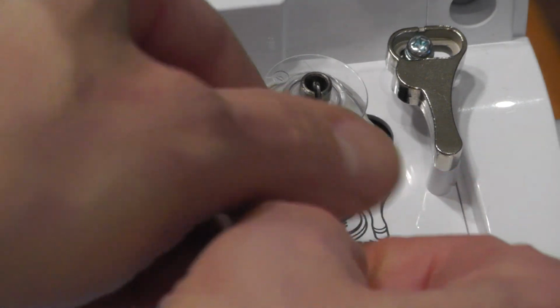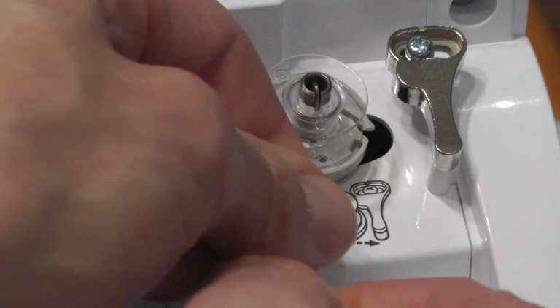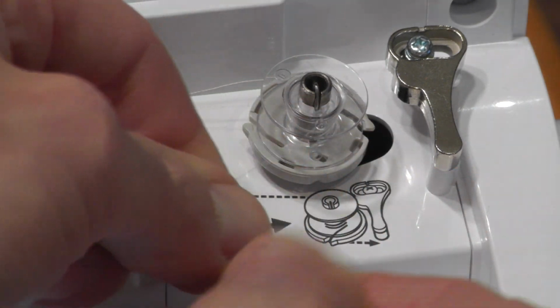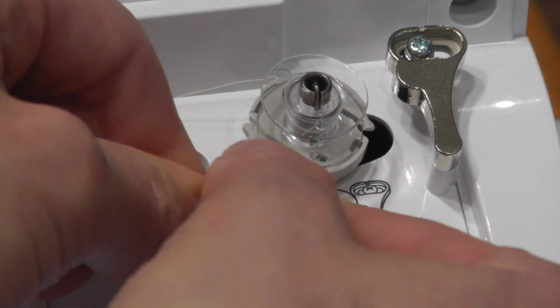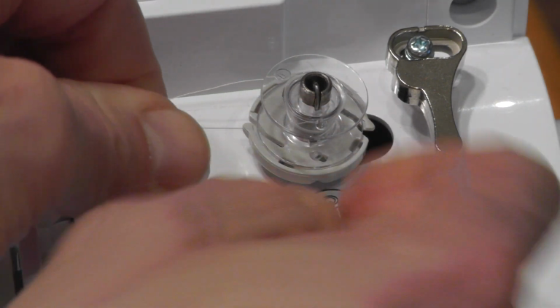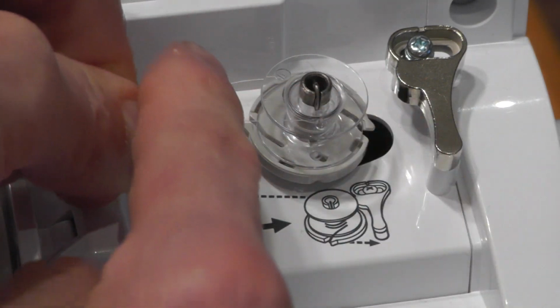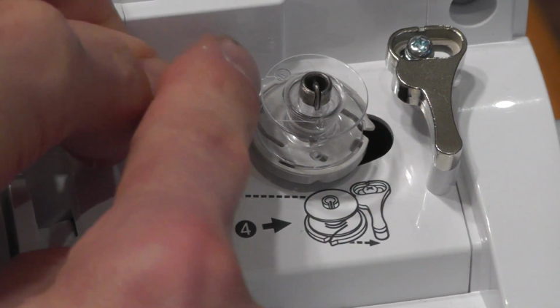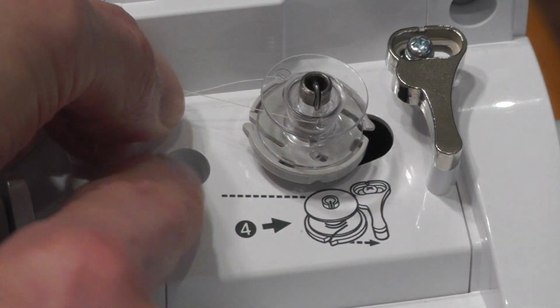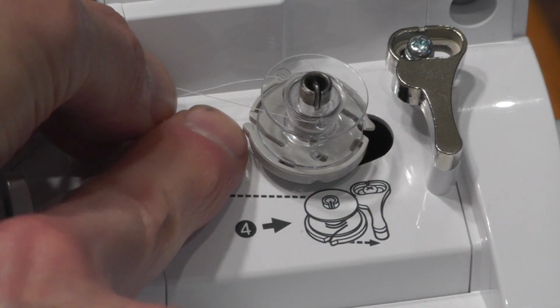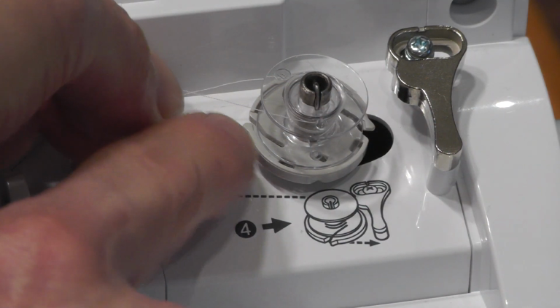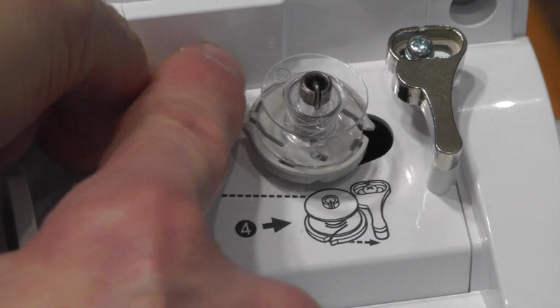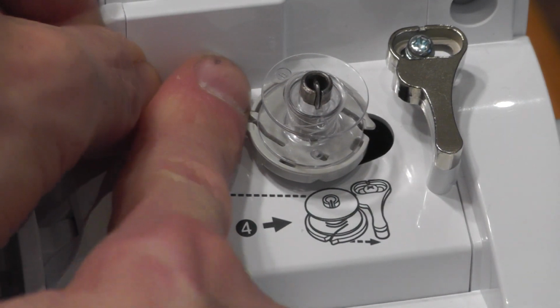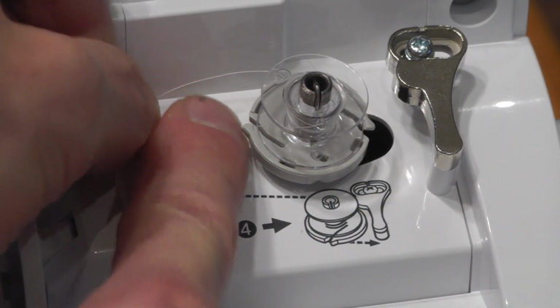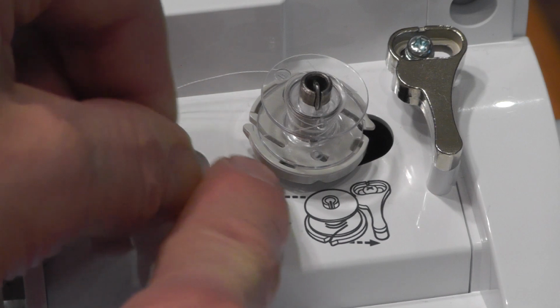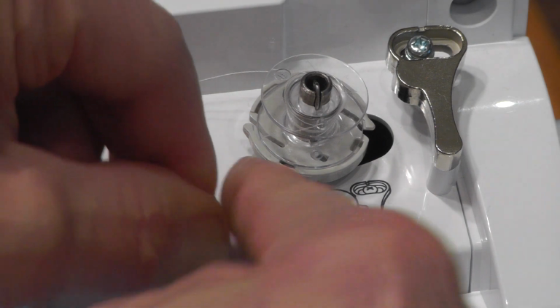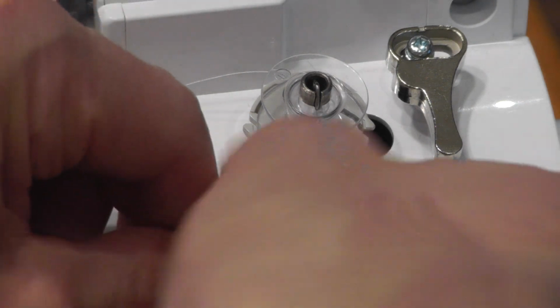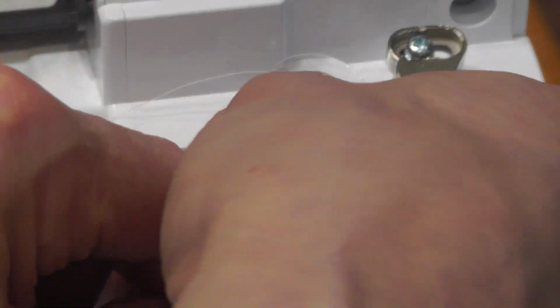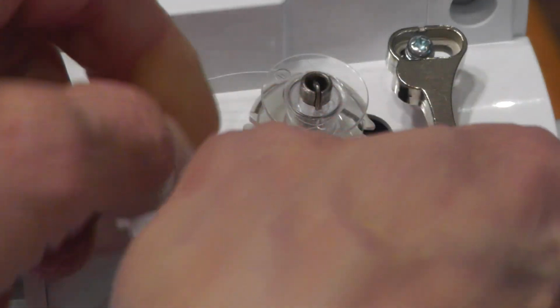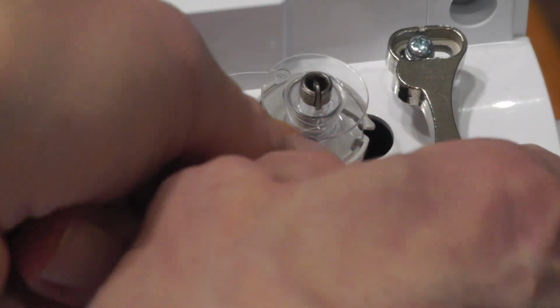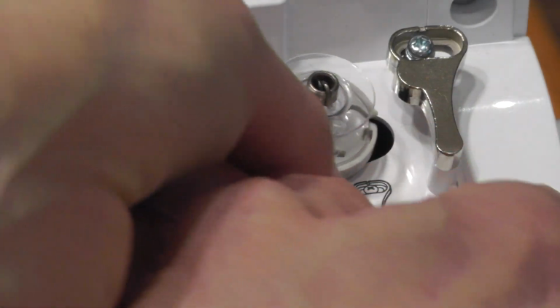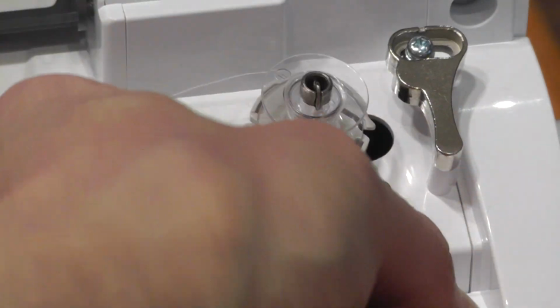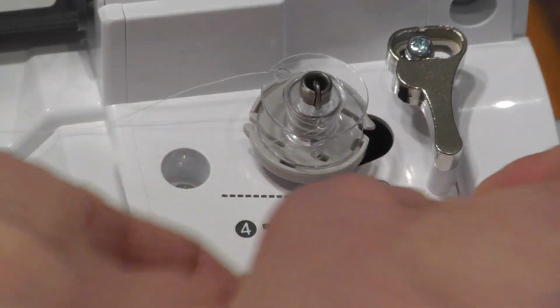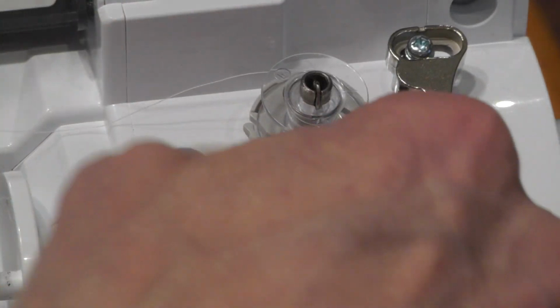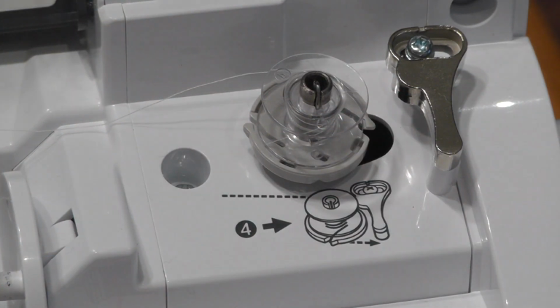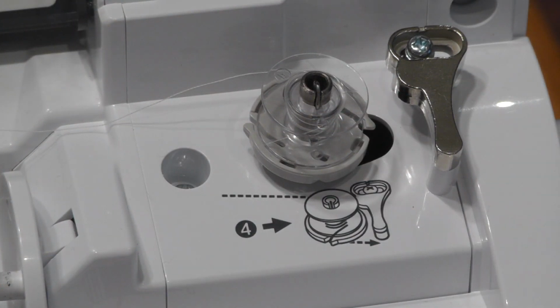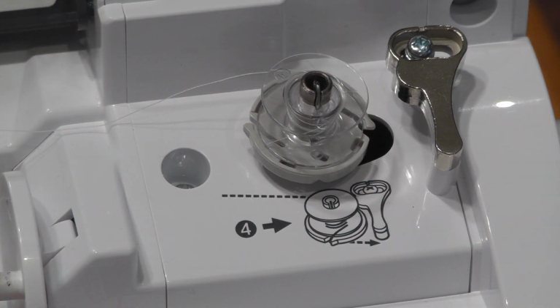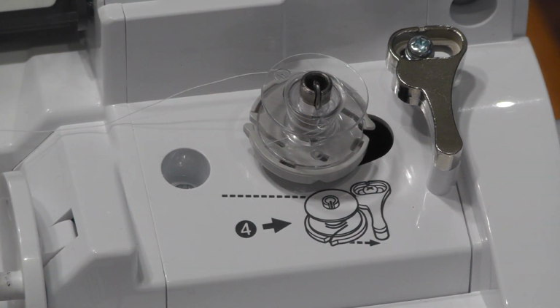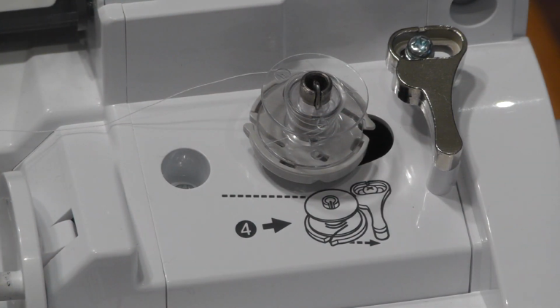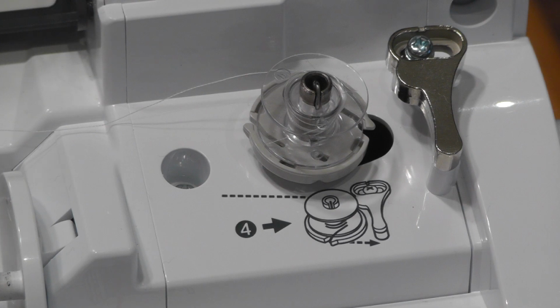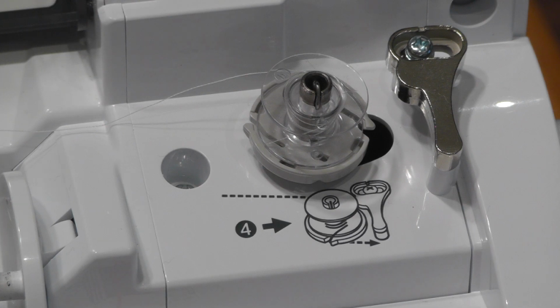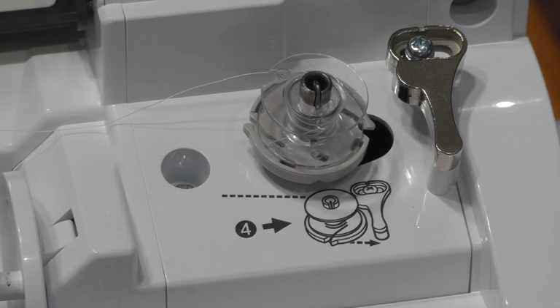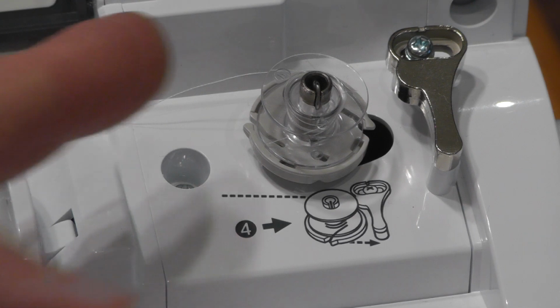I'm going to slip it into this groove right there, and if we pull, it has a little blade in there to cut it off.